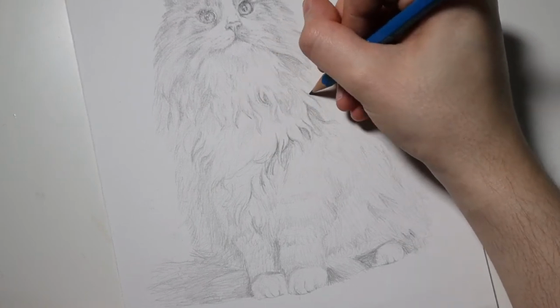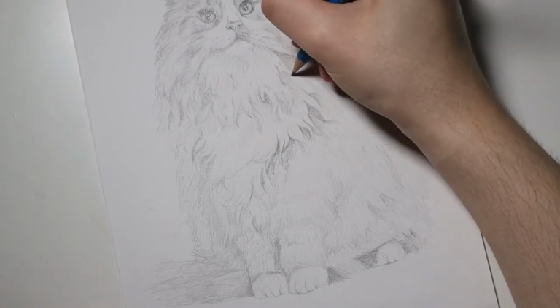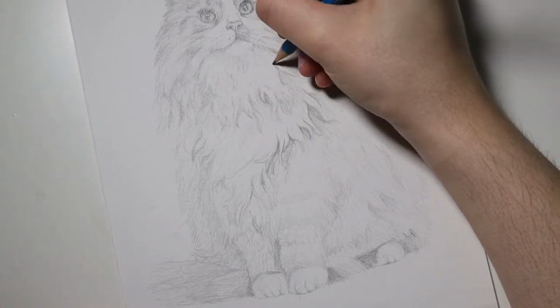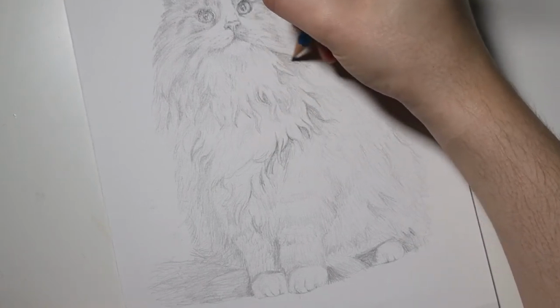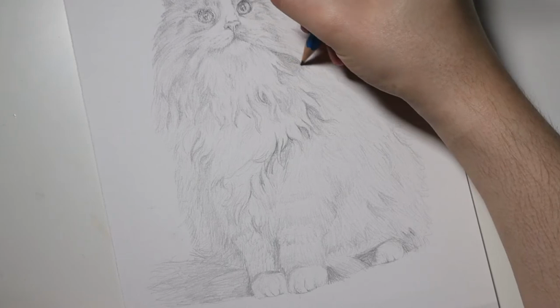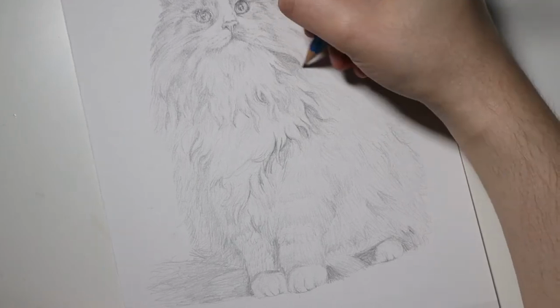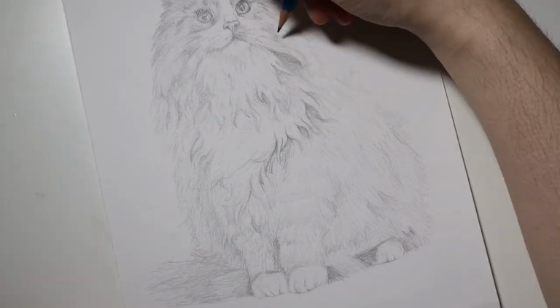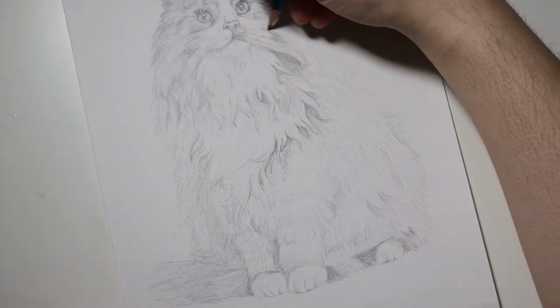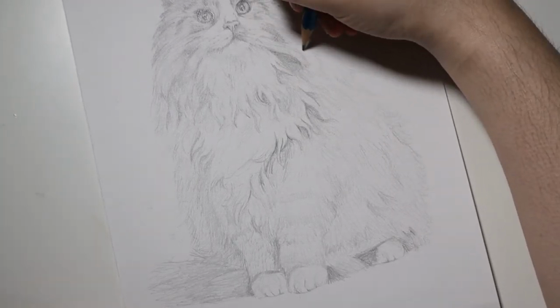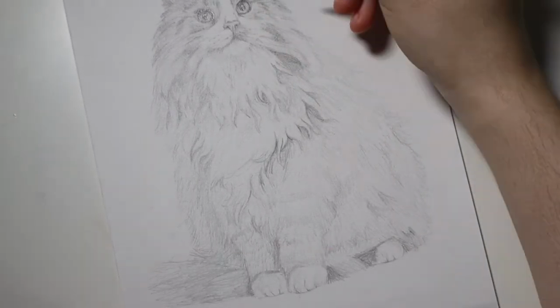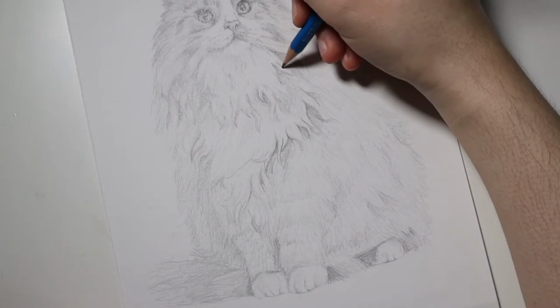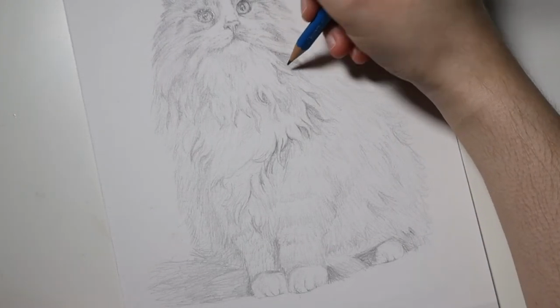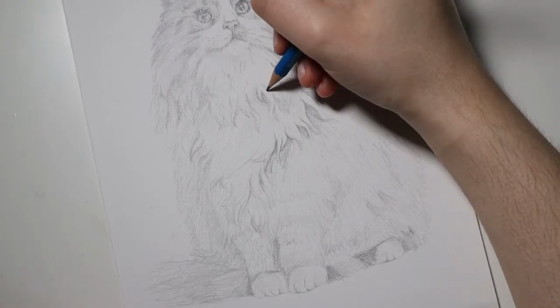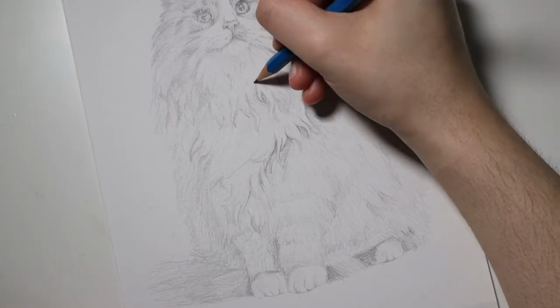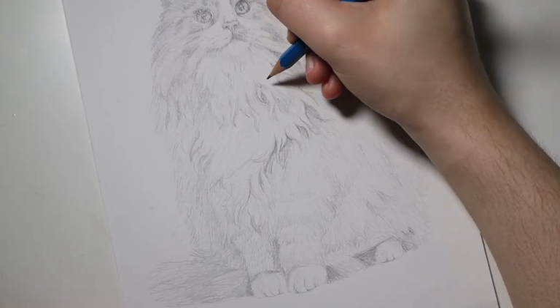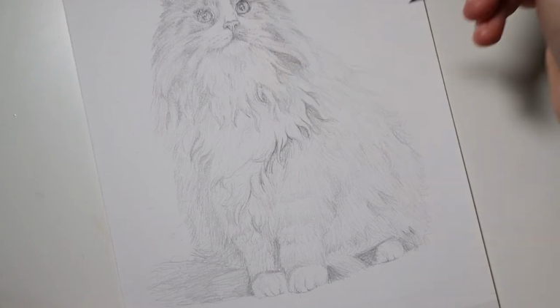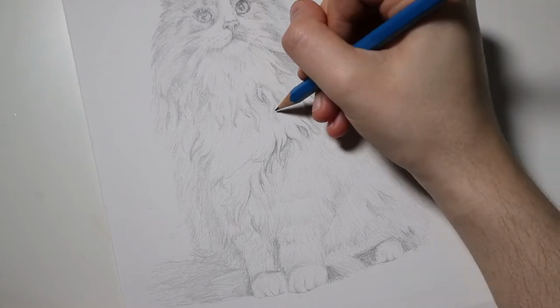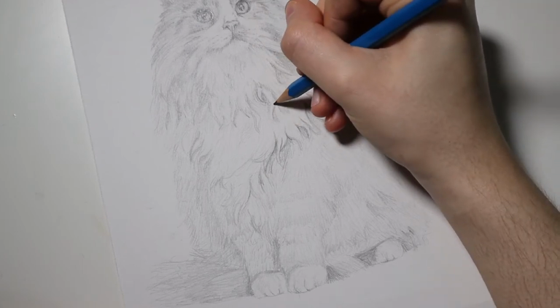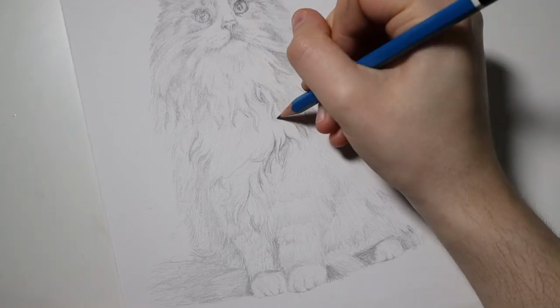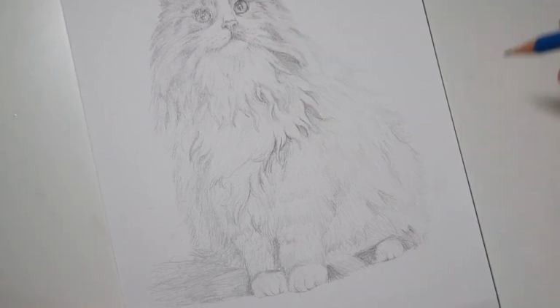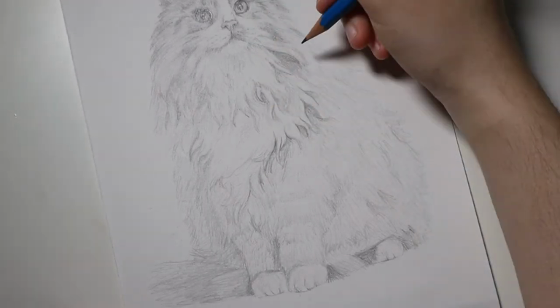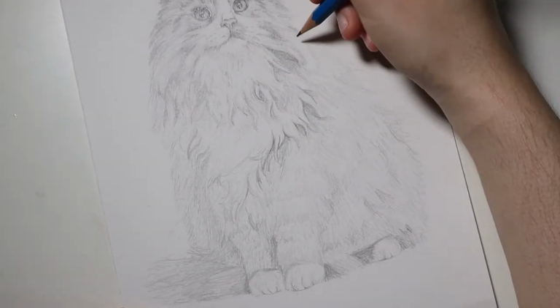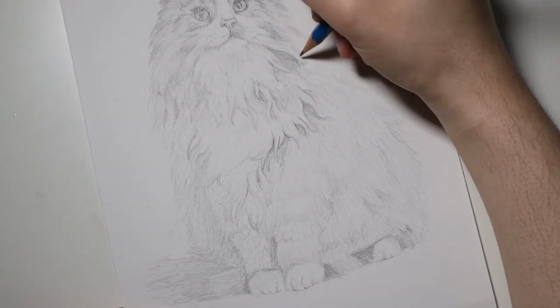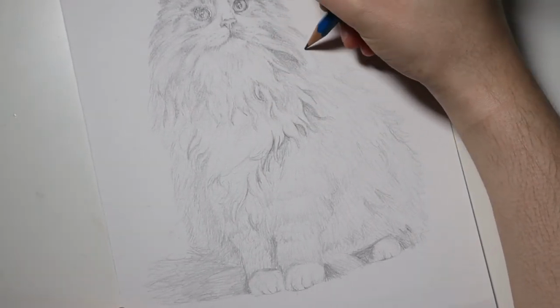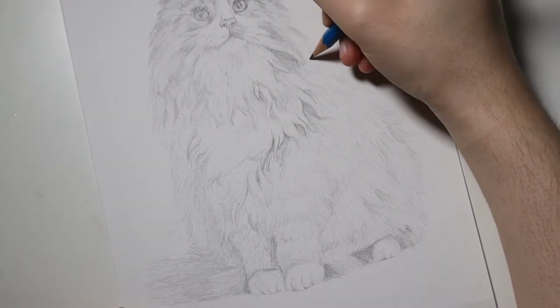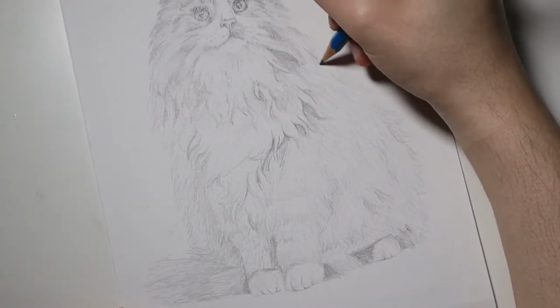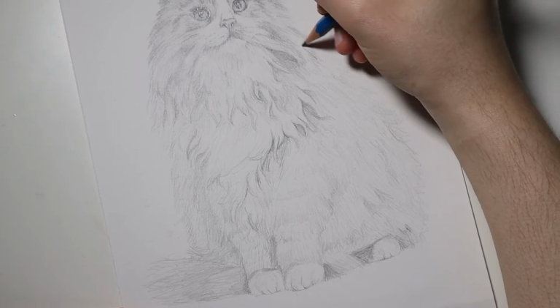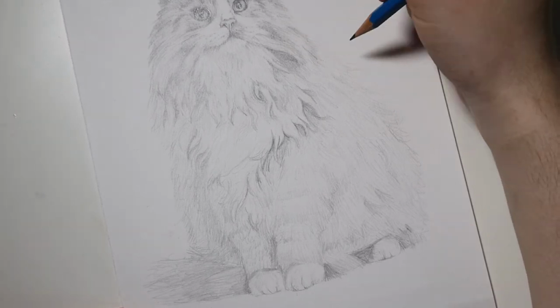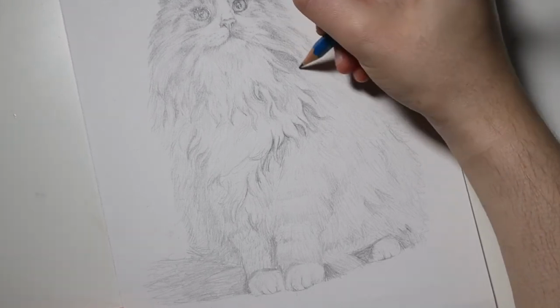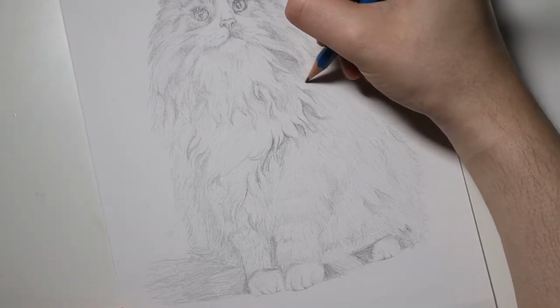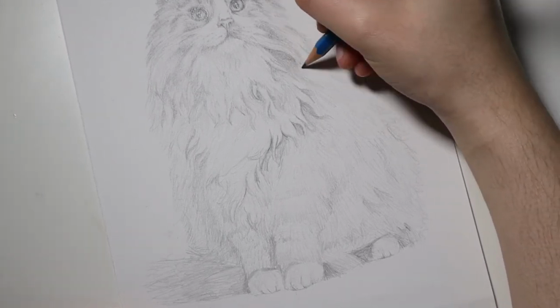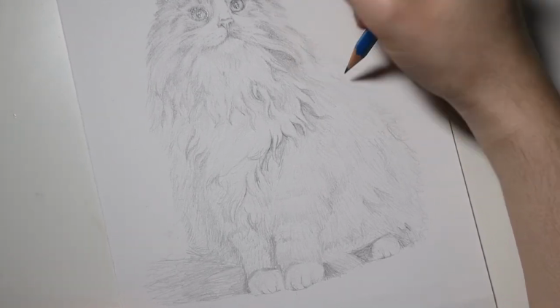For this drawing I kept my pencil very sharp. I used a staple sharpener because I think it is by far one of the best, and I made sure it was sharp because I was drawing all of these tiny hairs, so I really needed to have a fine tip for the pencil.